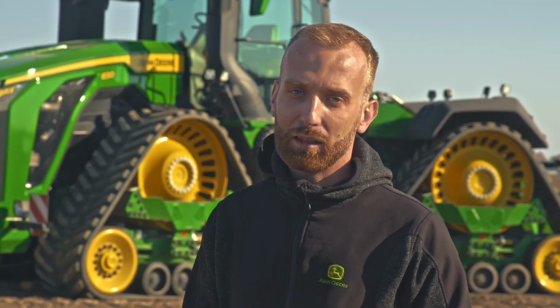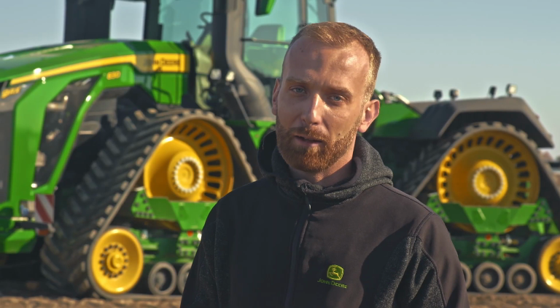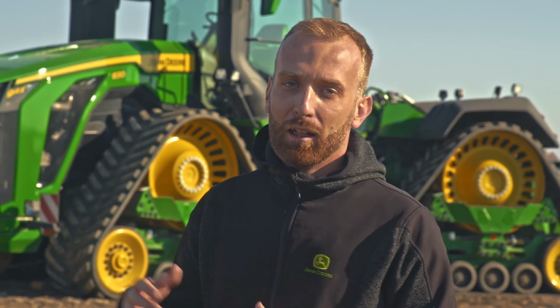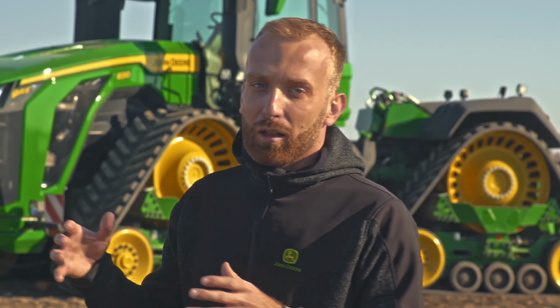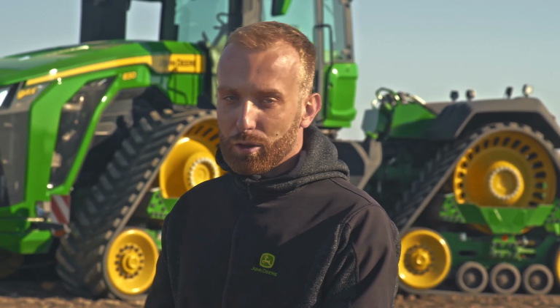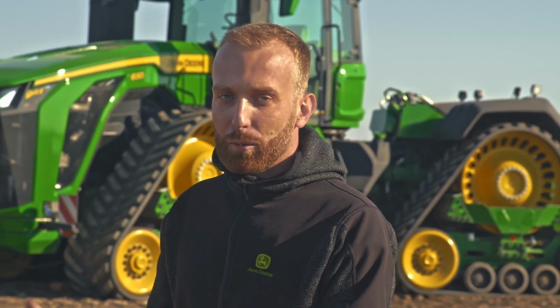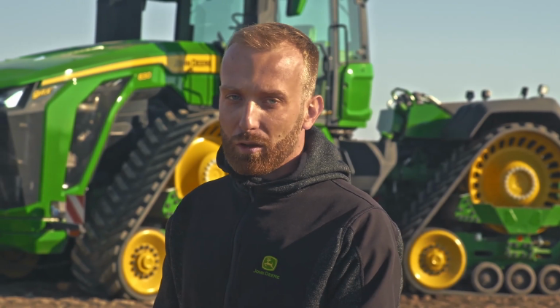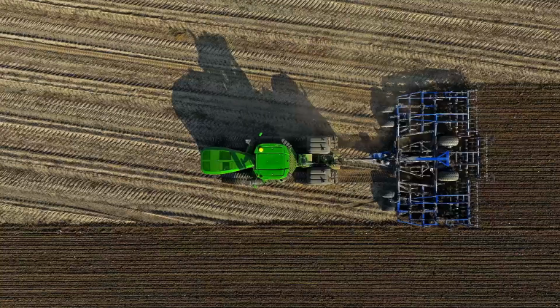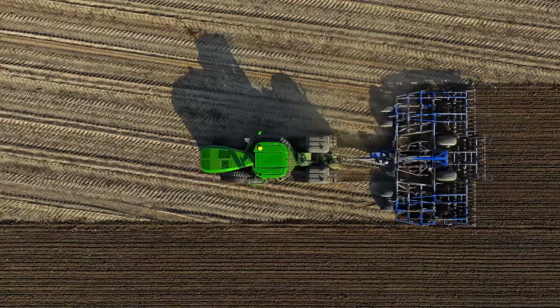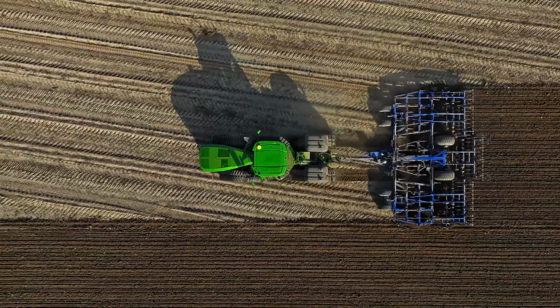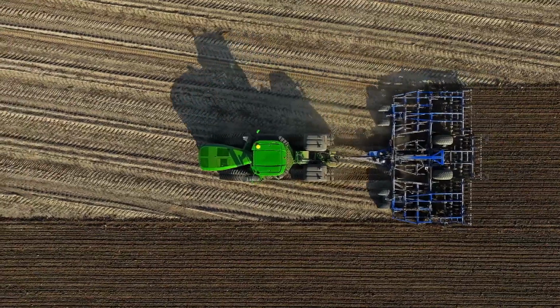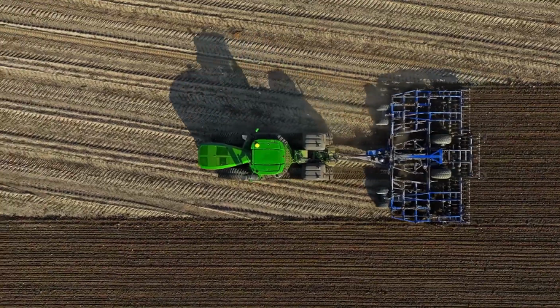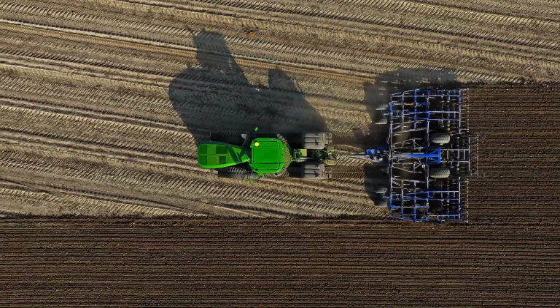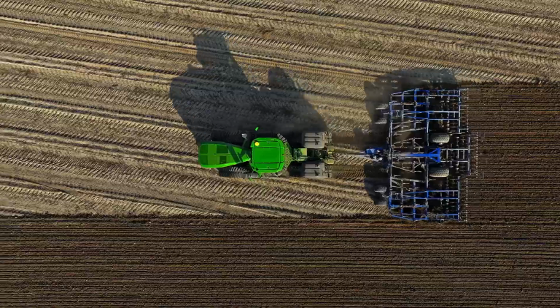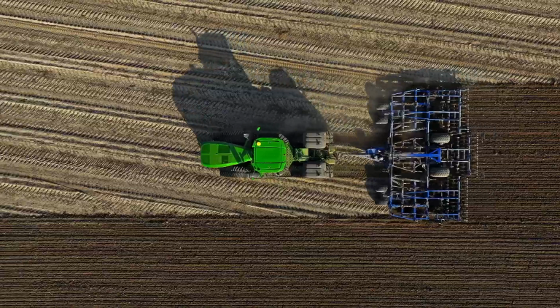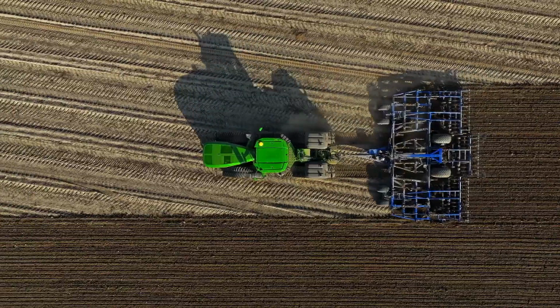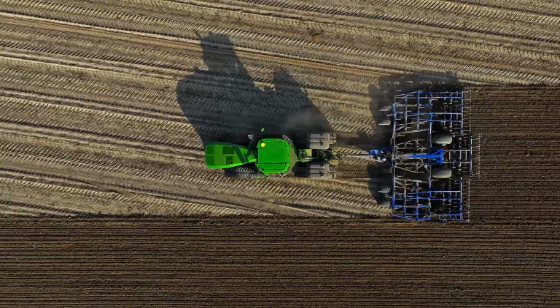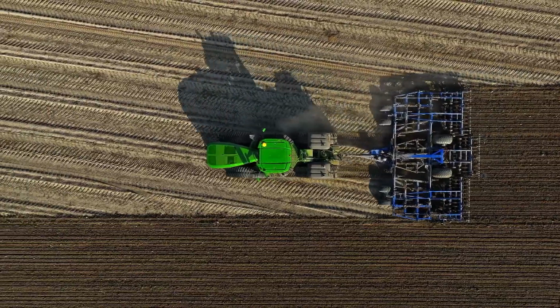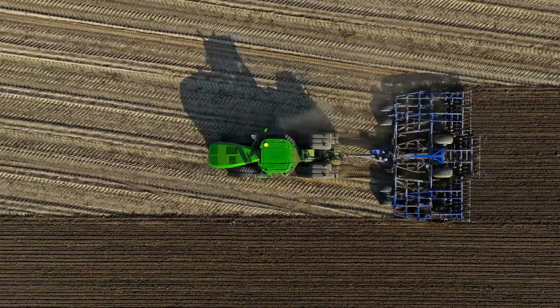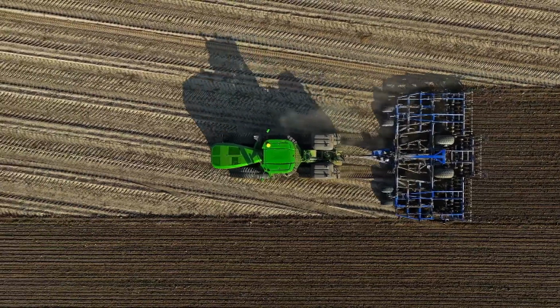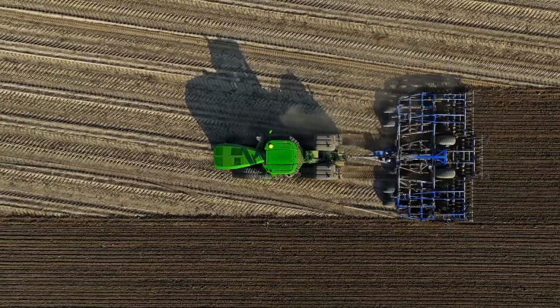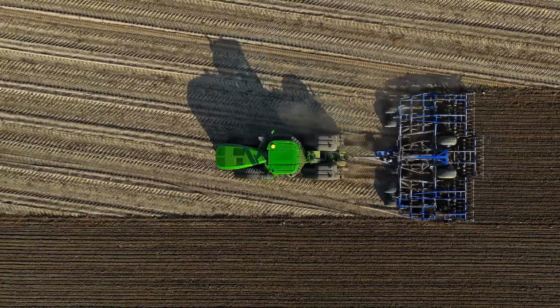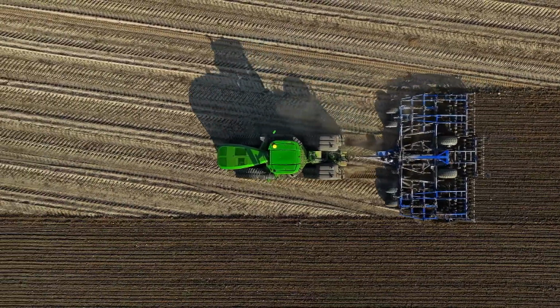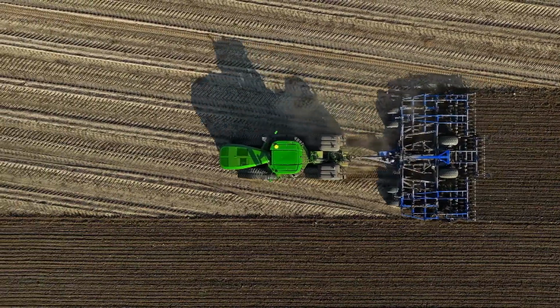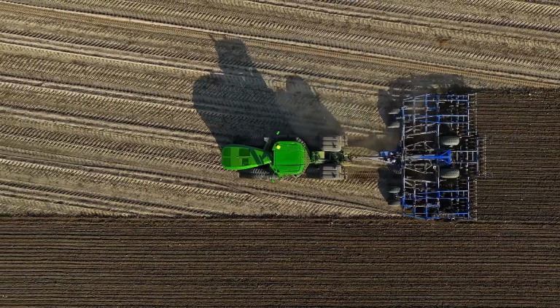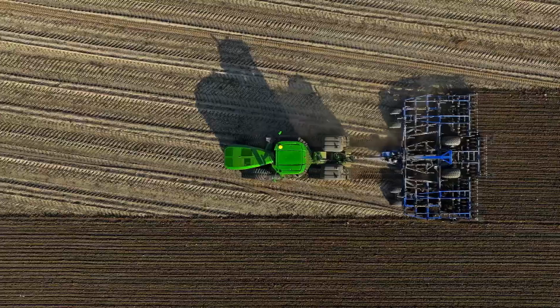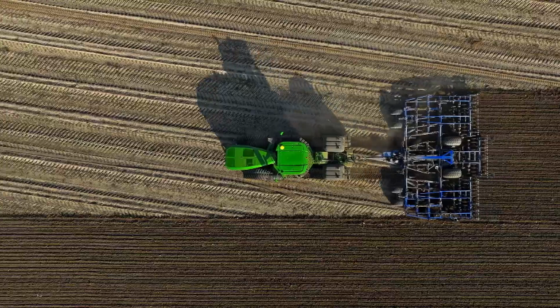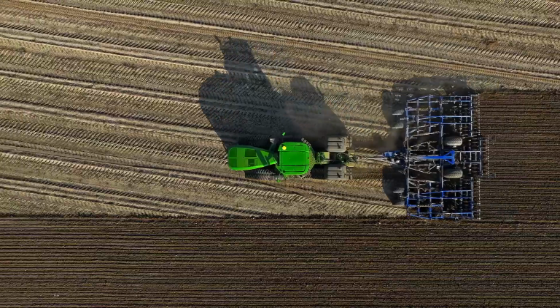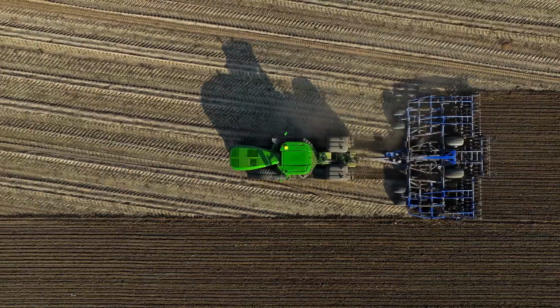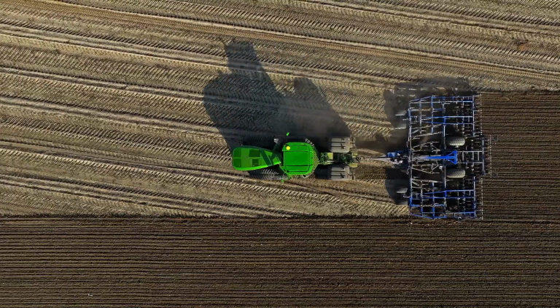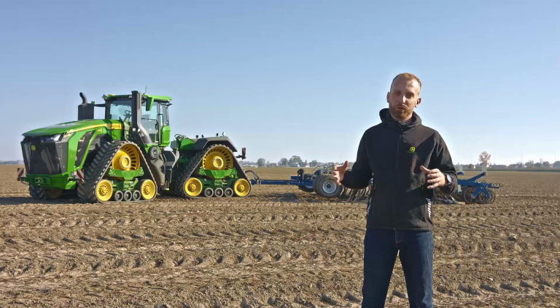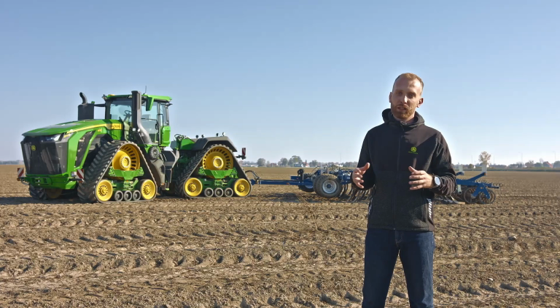The tractor, at 9 meters in length, is also longer. This parameter allowed us to improve visibility, achieve better weight distribution, and enhance access to daily service points.